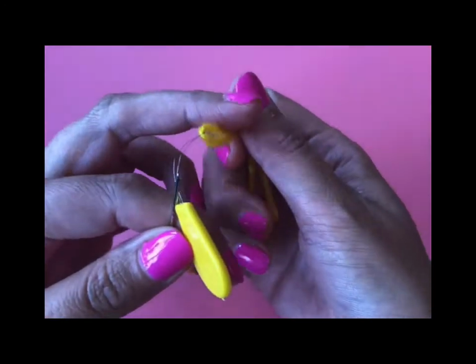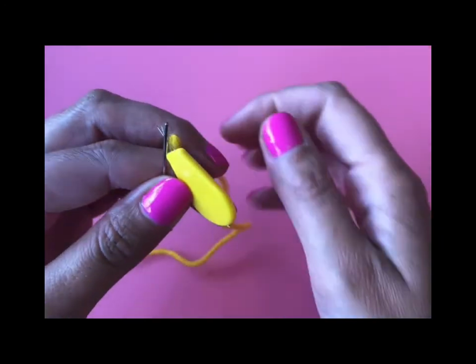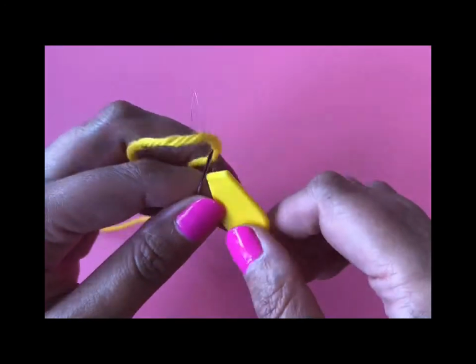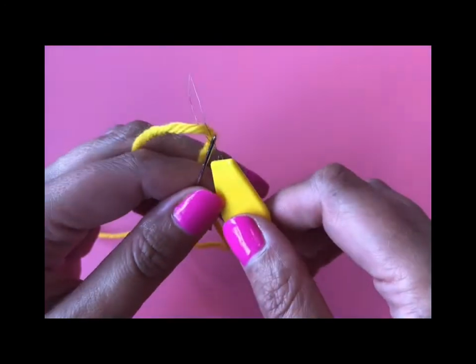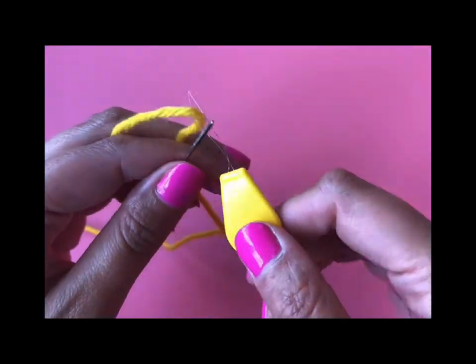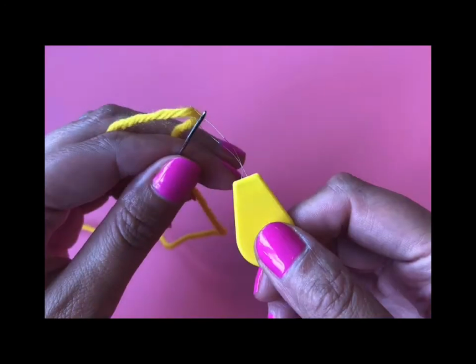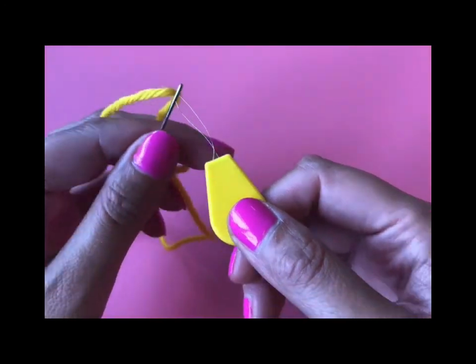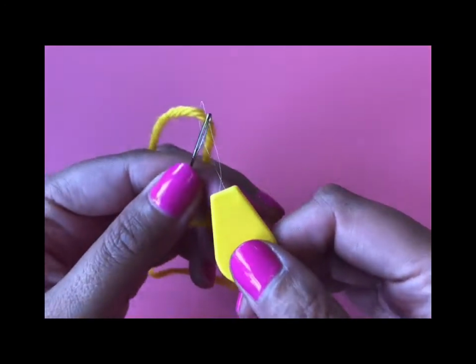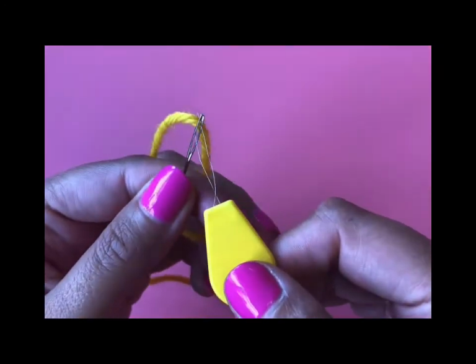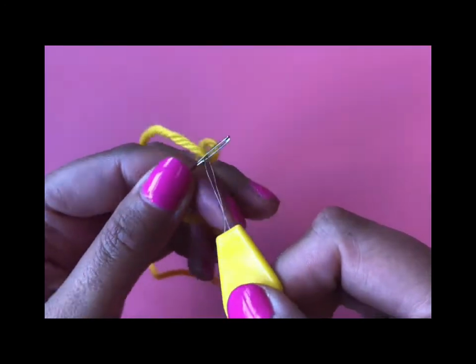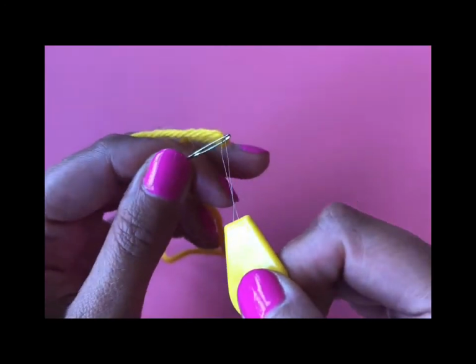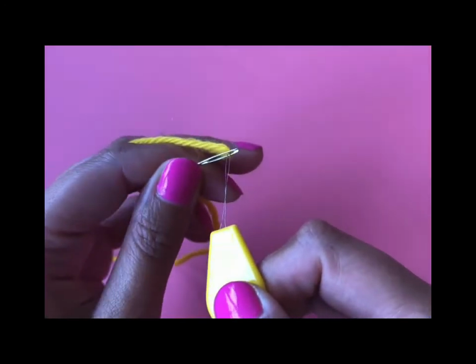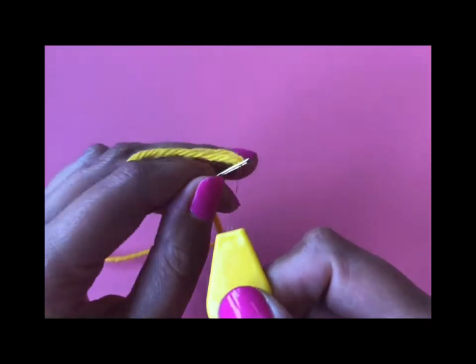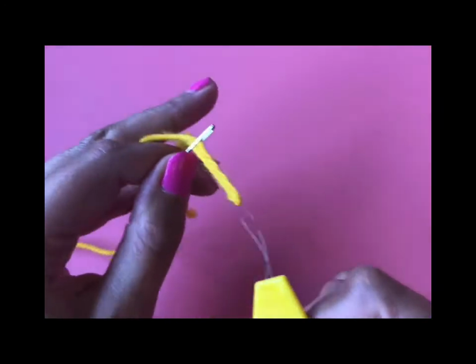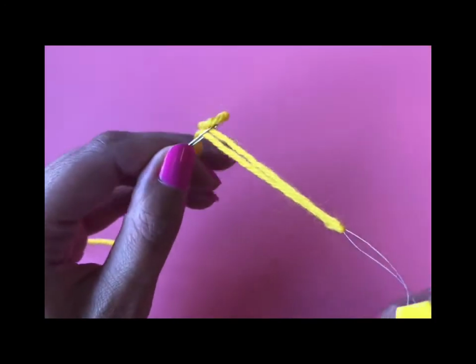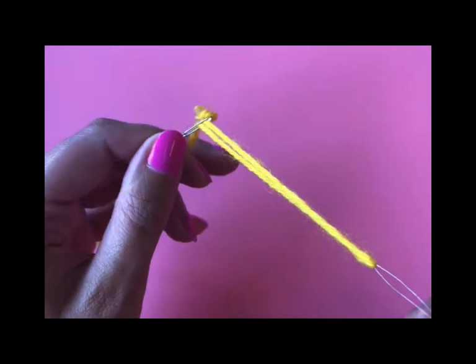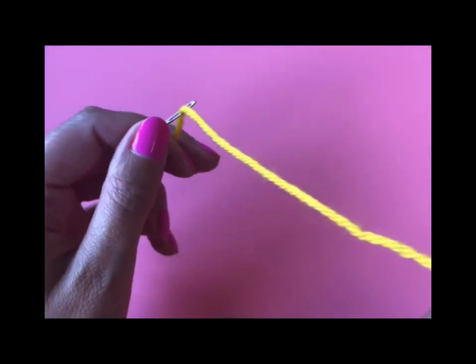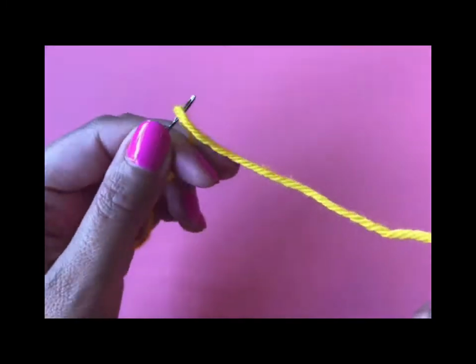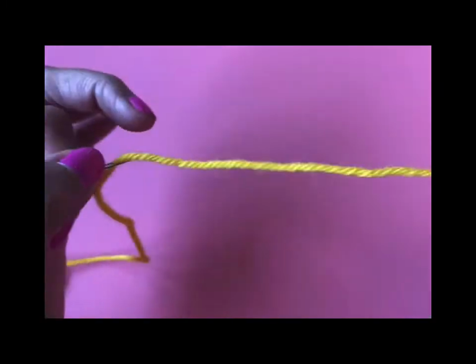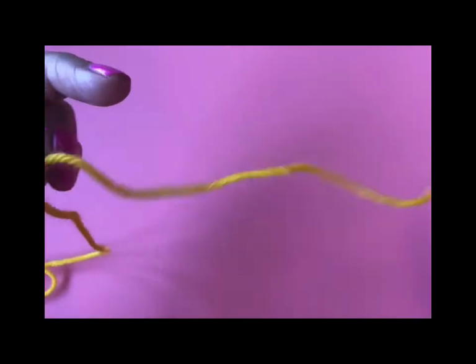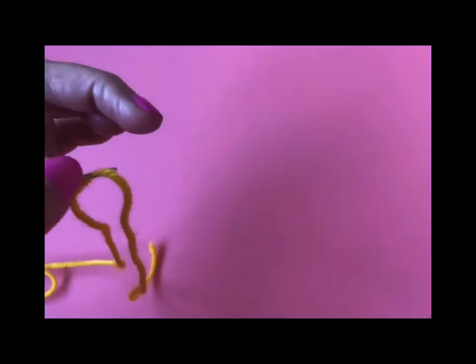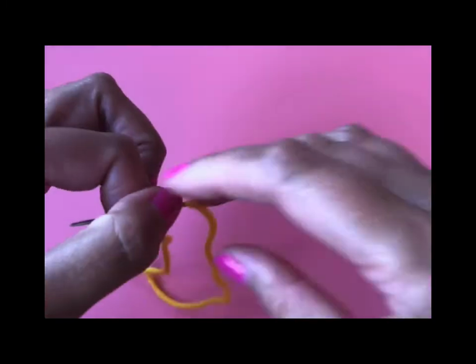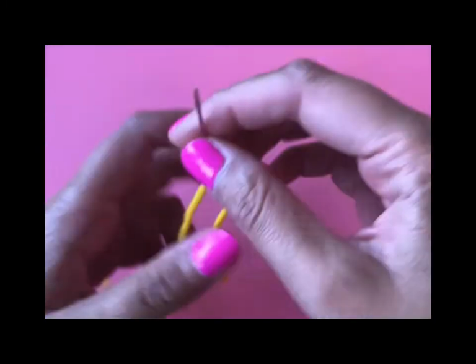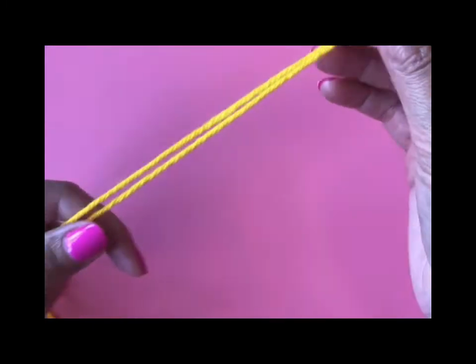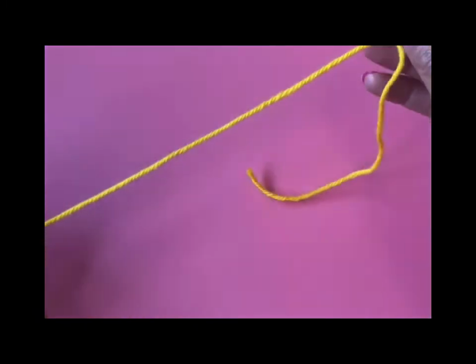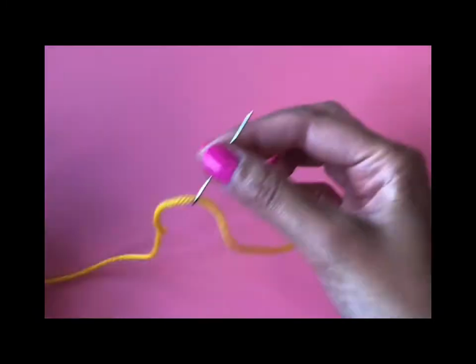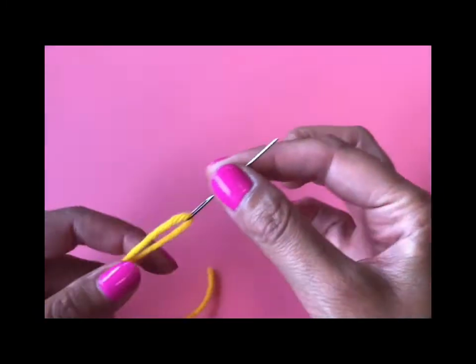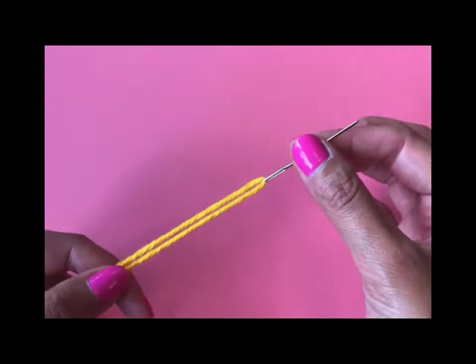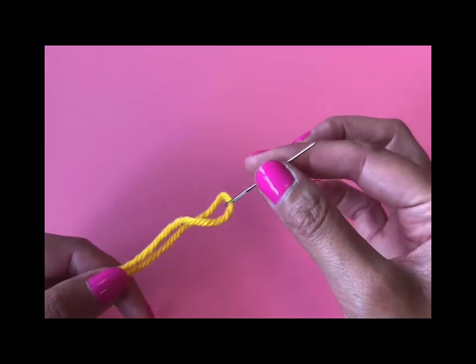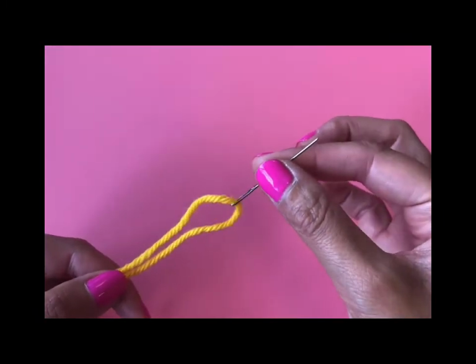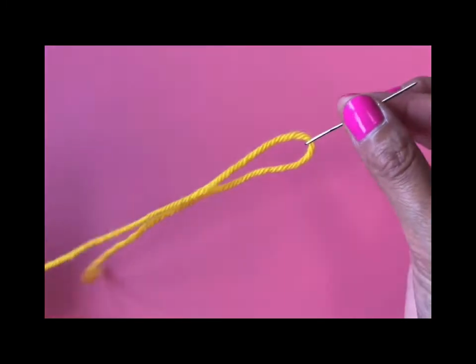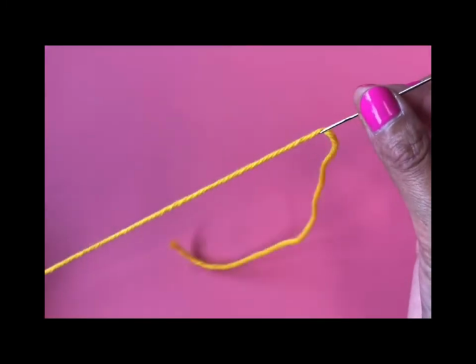Then you pull the needle threader with the yarn back through the eye of the needle — and there you go. Your needle is now threaded.